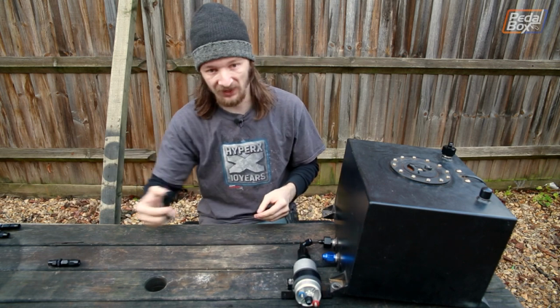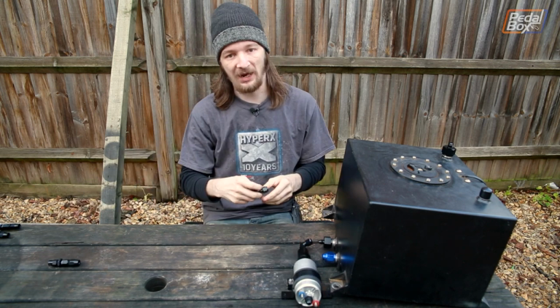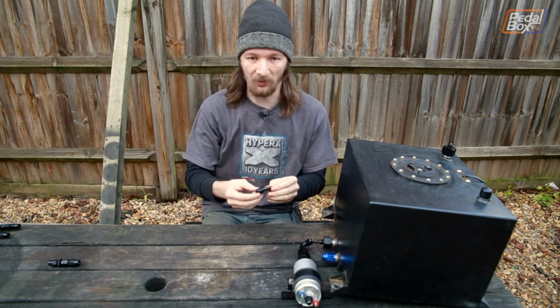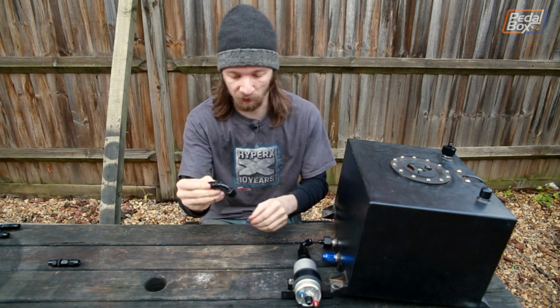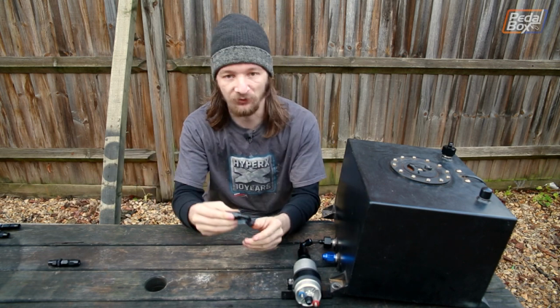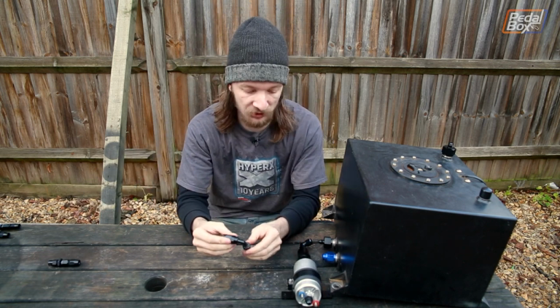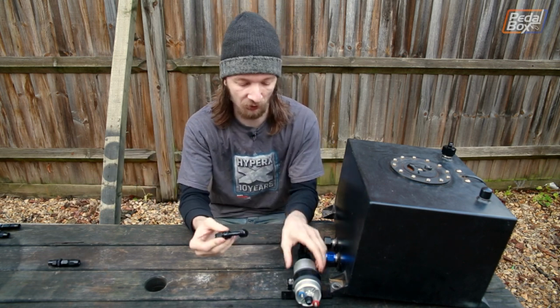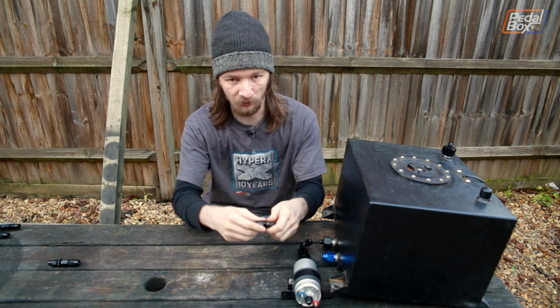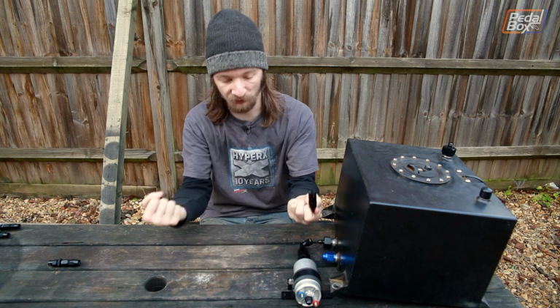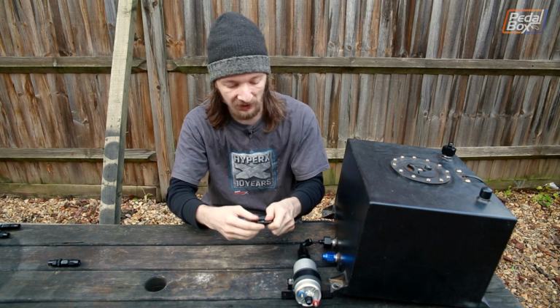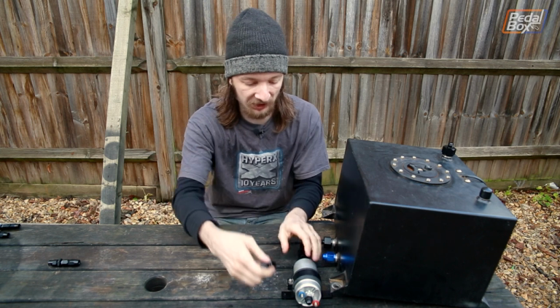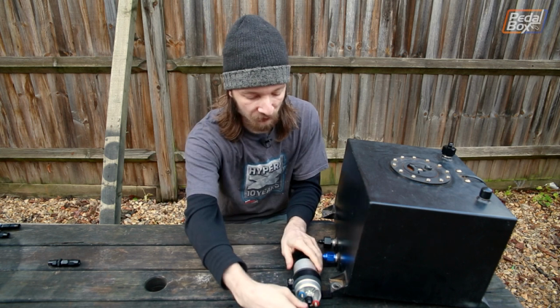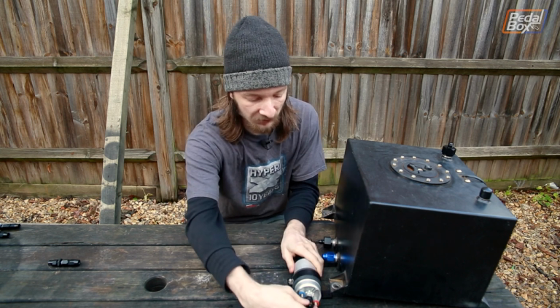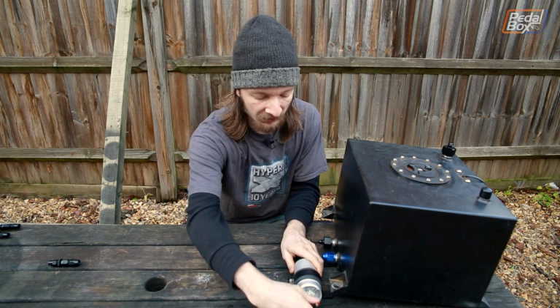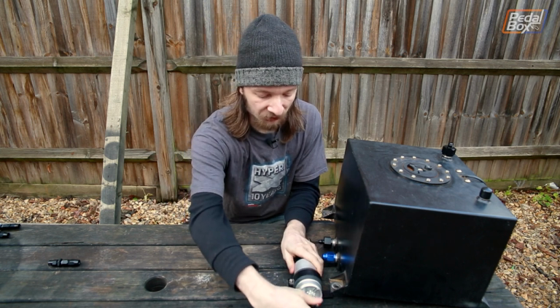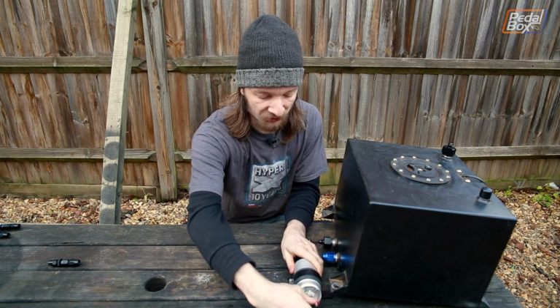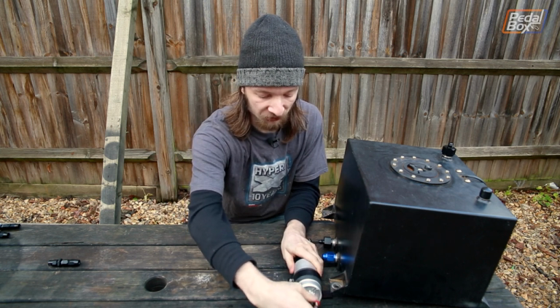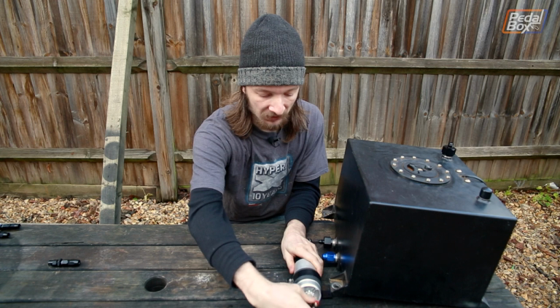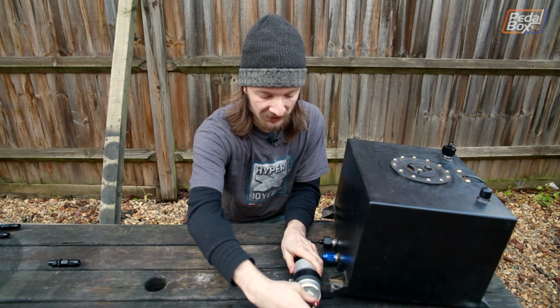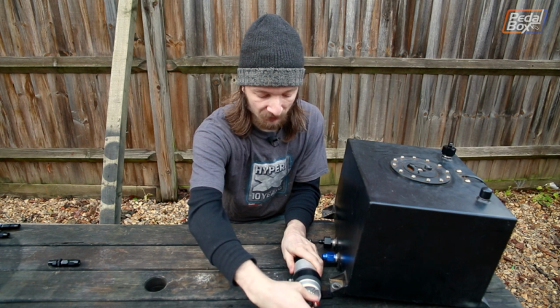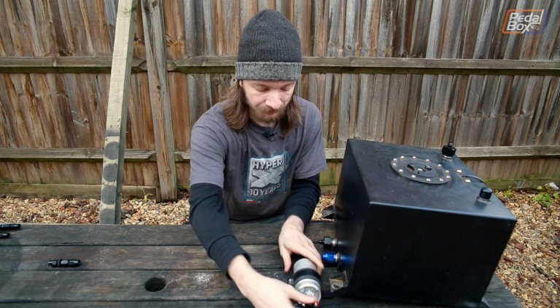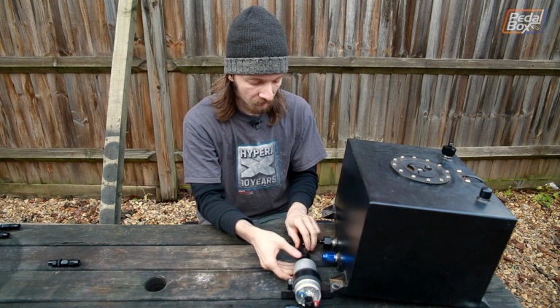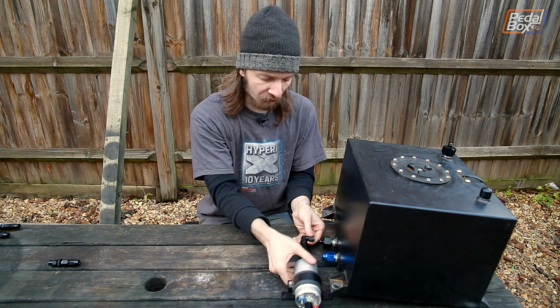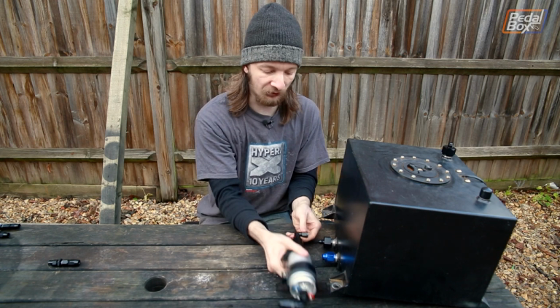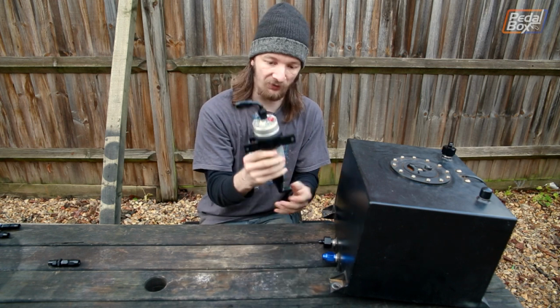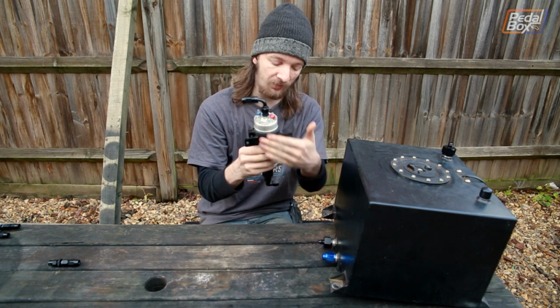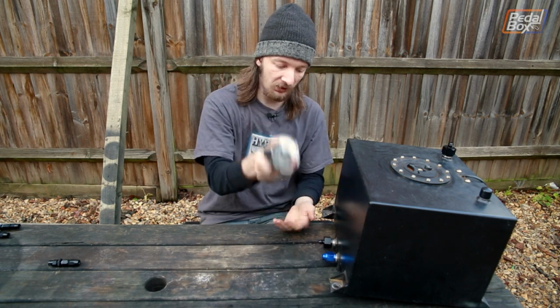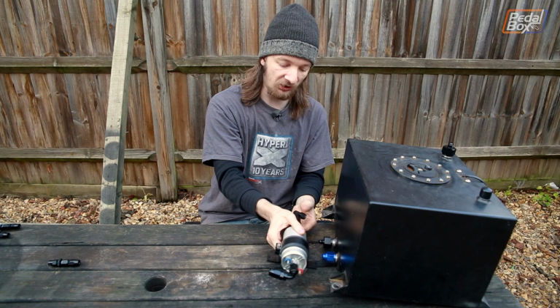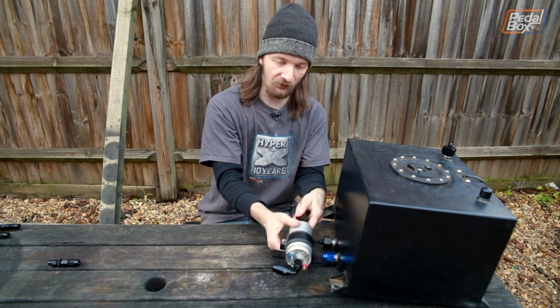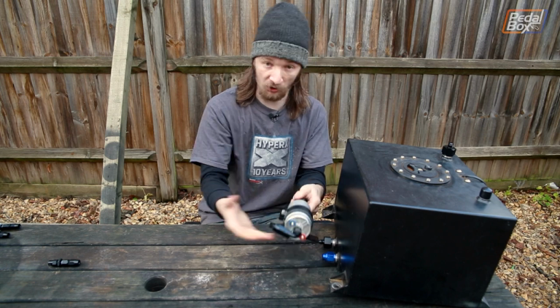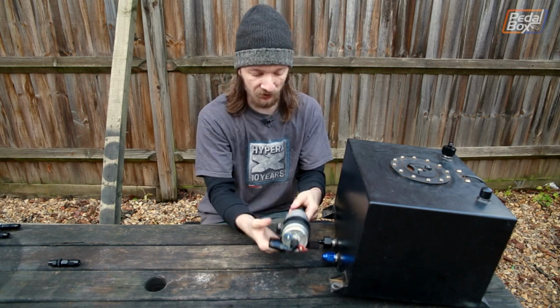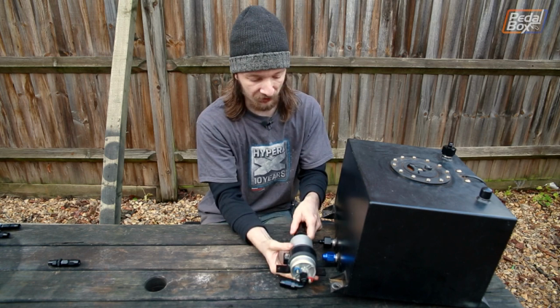Coming out of the pump, we're going to go to a little piece of flexi, just so that we've got some room to decouple everything and take it apart if we need to. That's another dash-6 onto the outlet of the pump. Once this is all mounted up, we're going to have the bracket of the pump sitting on the floor of the car, or in a bracket on the floor of the car.